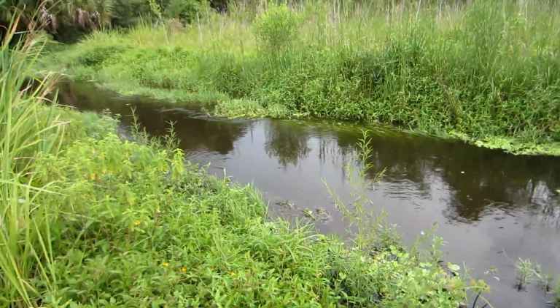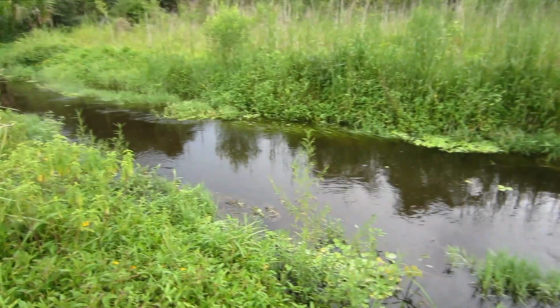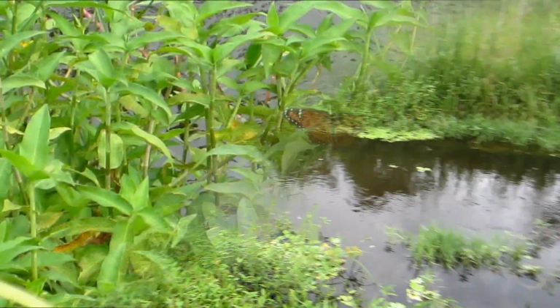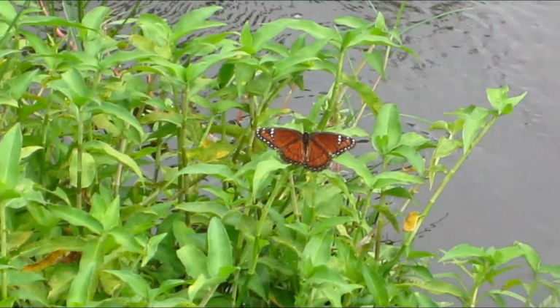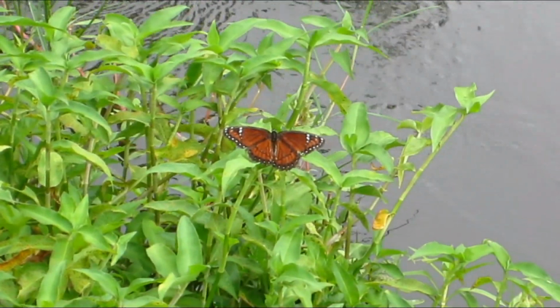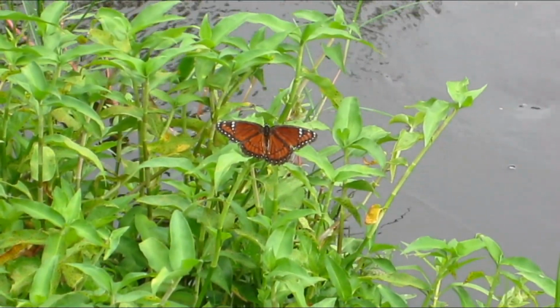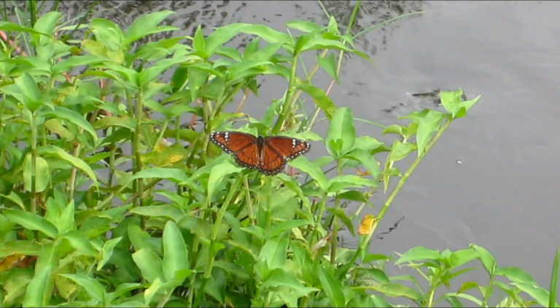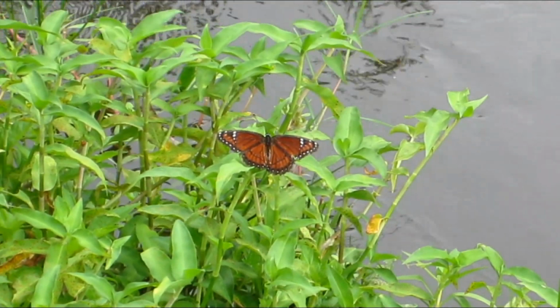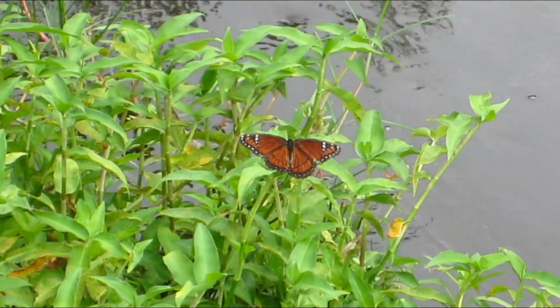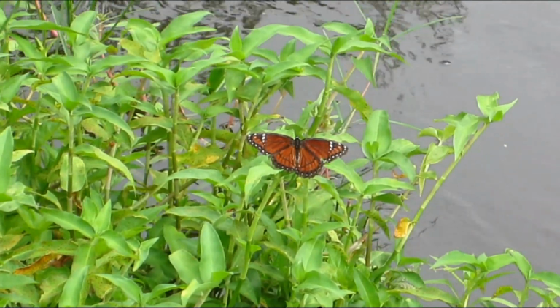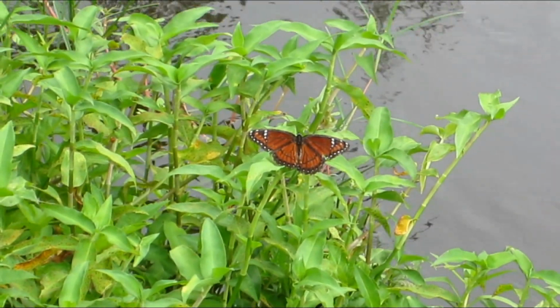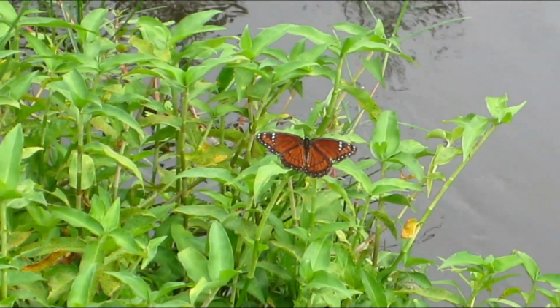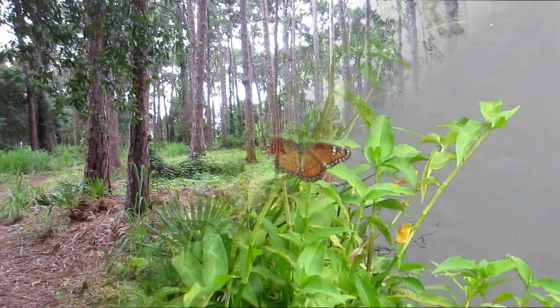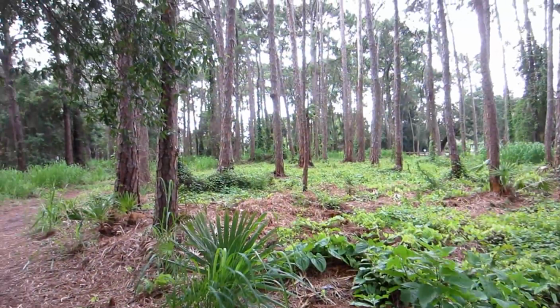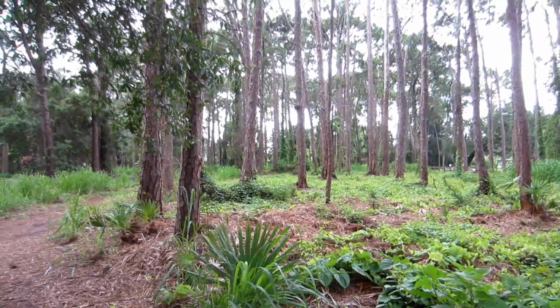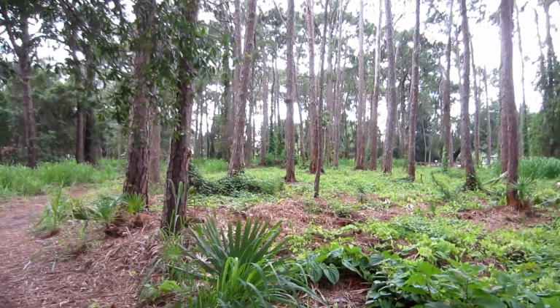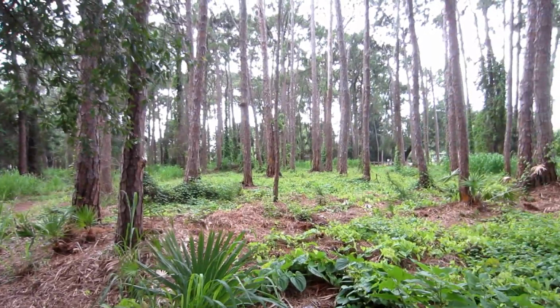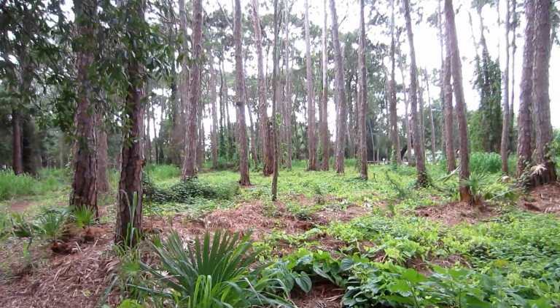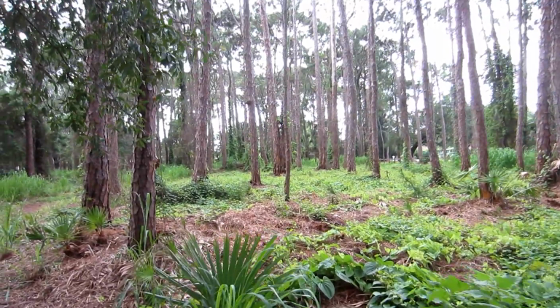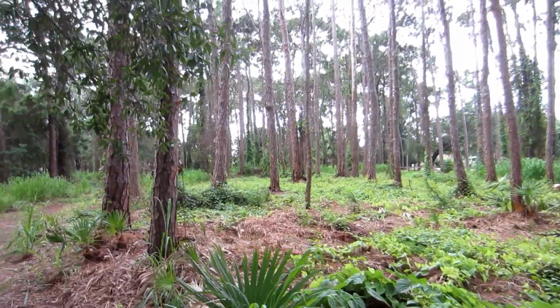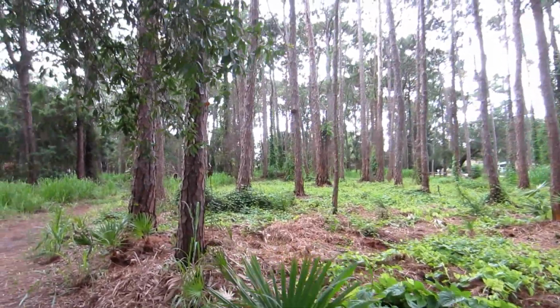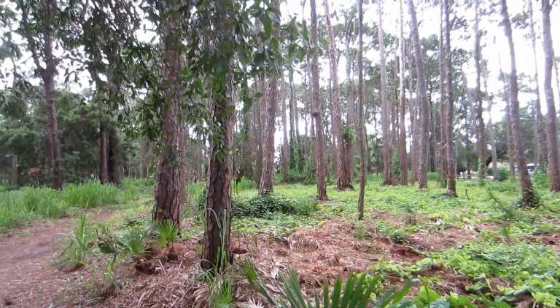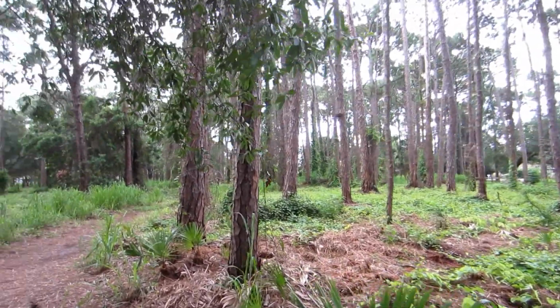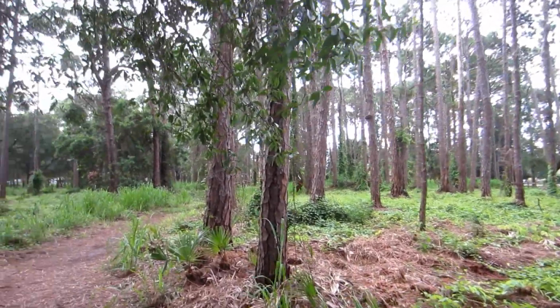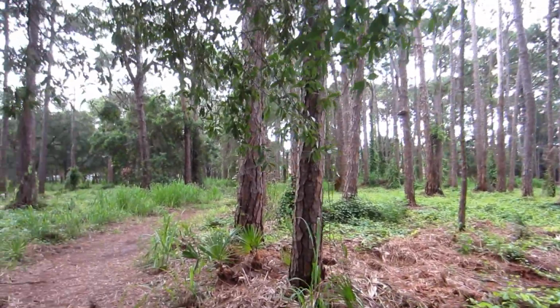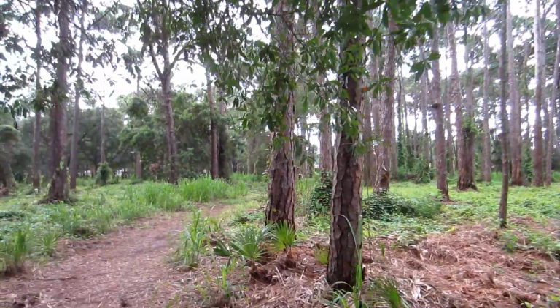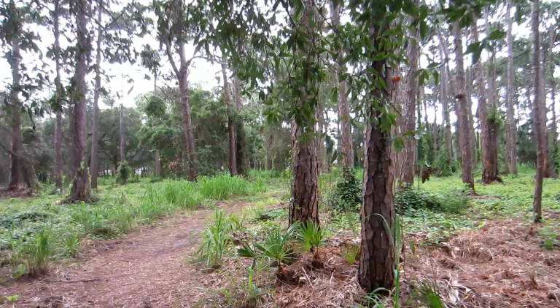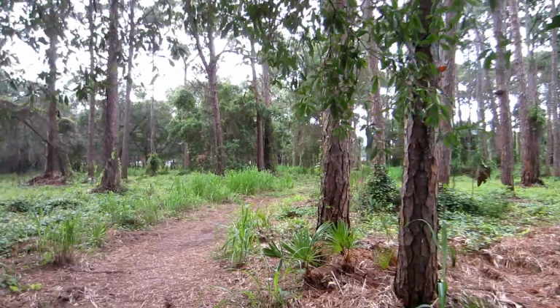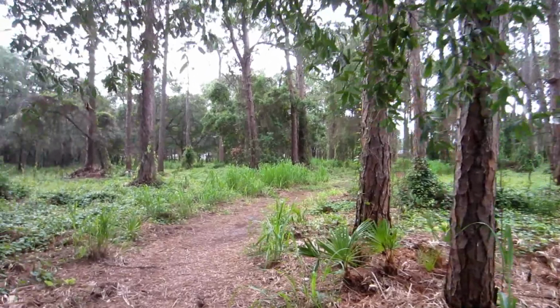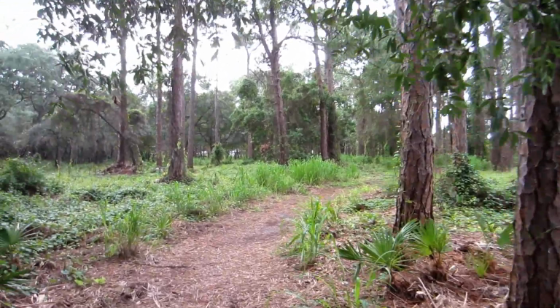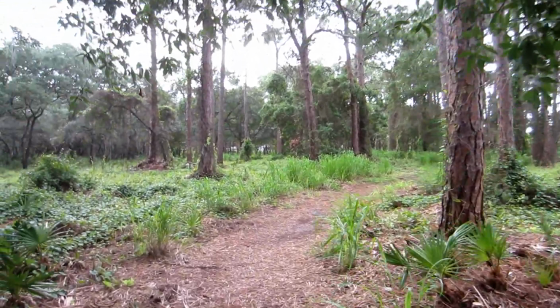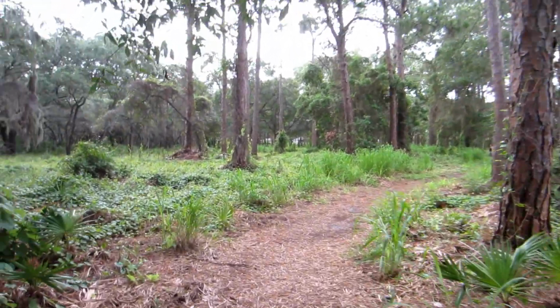During certain times of the year, many of the trails can be flooded due to heavy rainfall, which was the case while I was here. There were a few trails that were extremely flooded, and yes, my shoes did get wet.